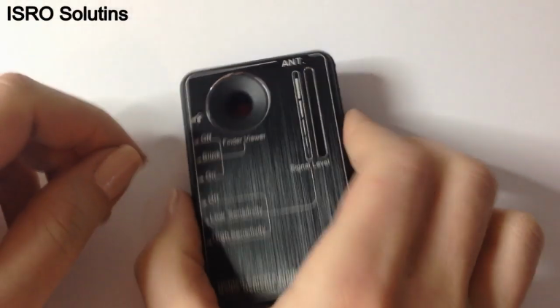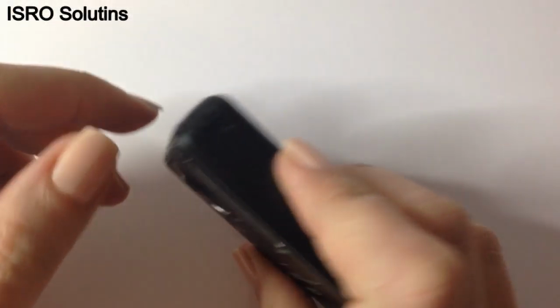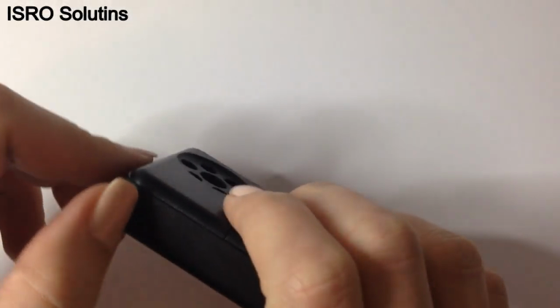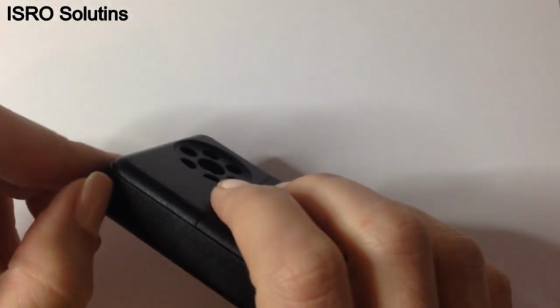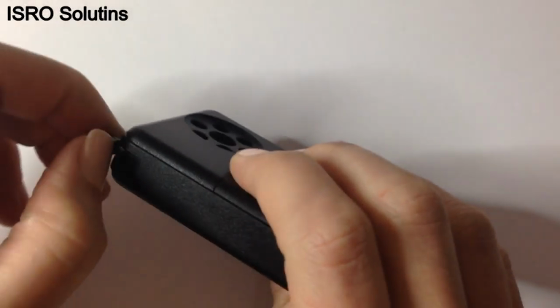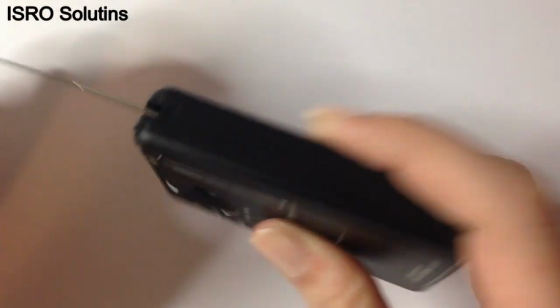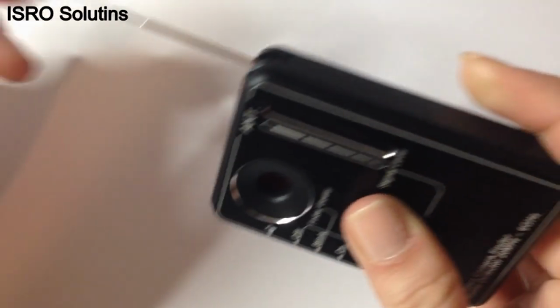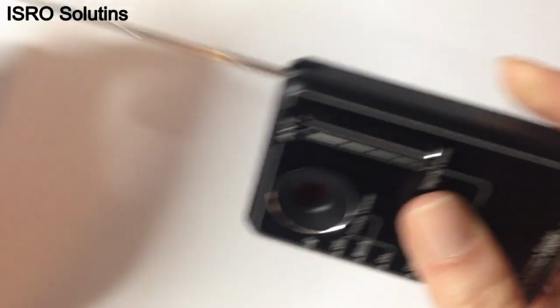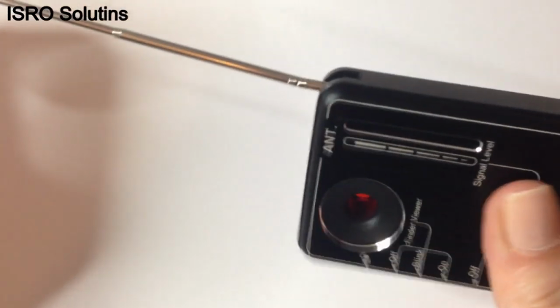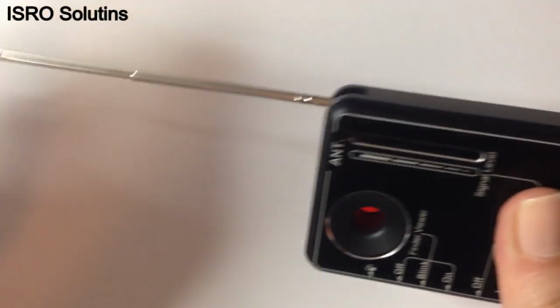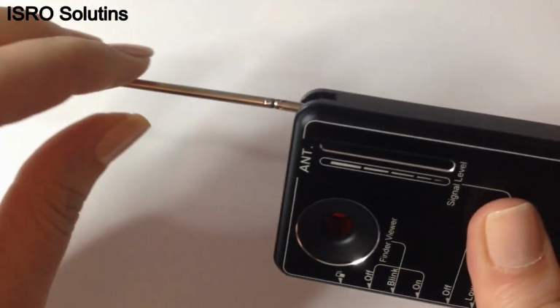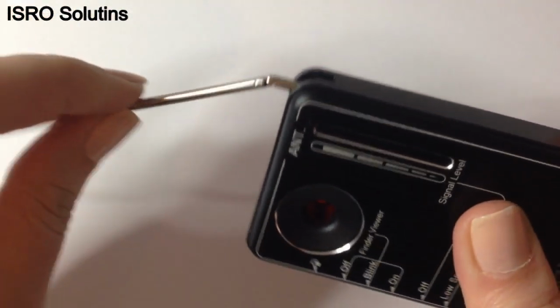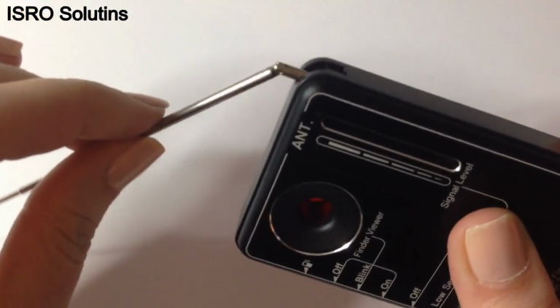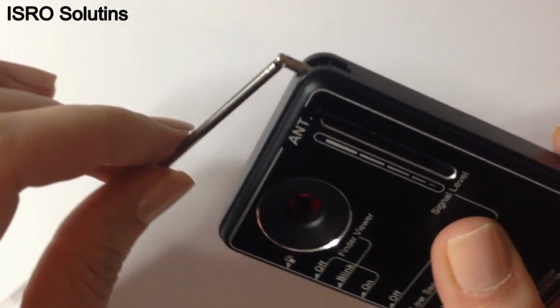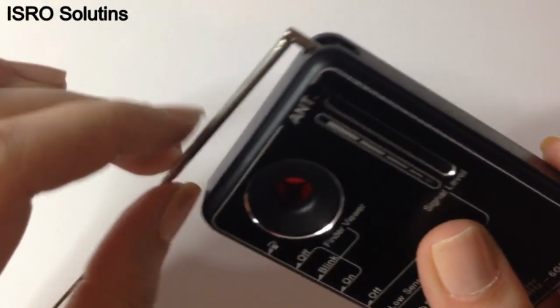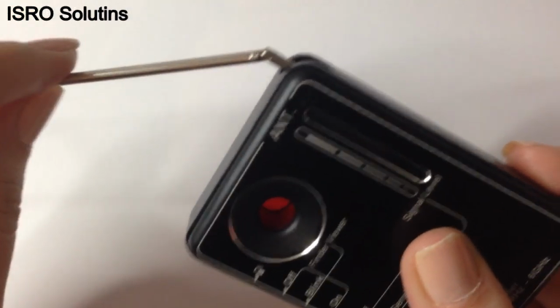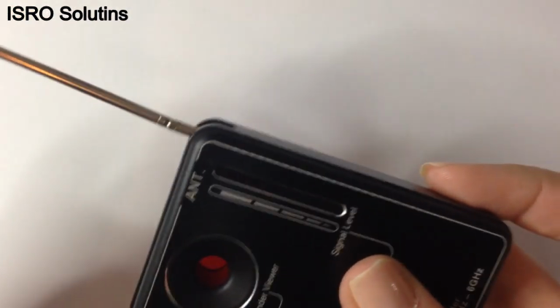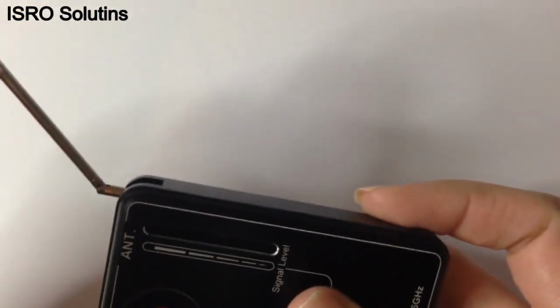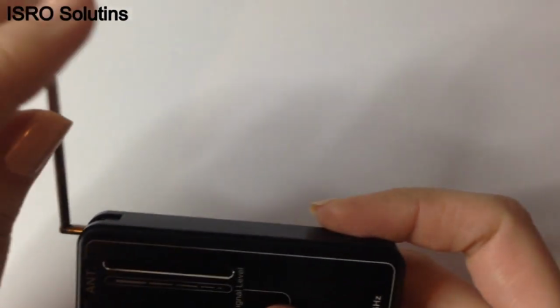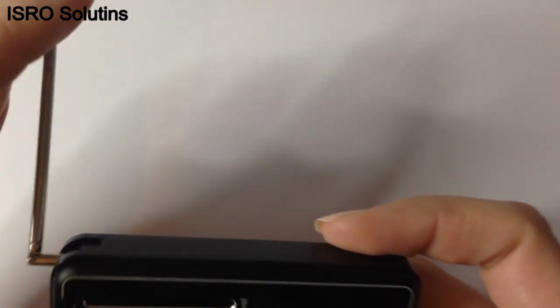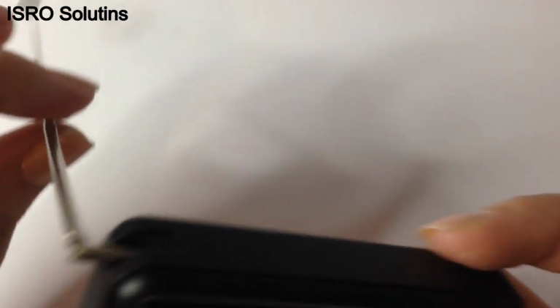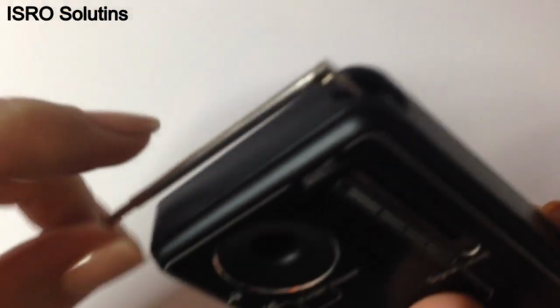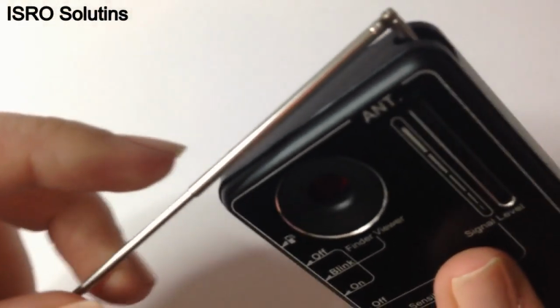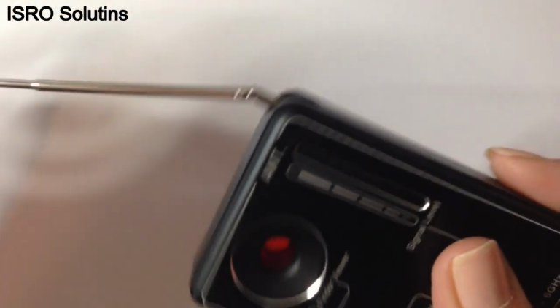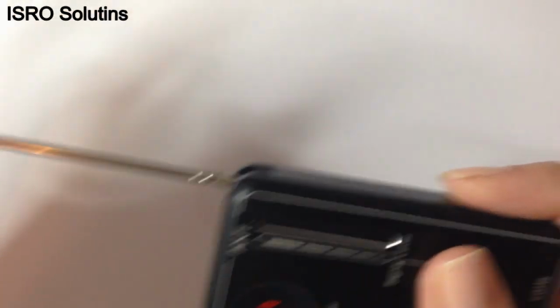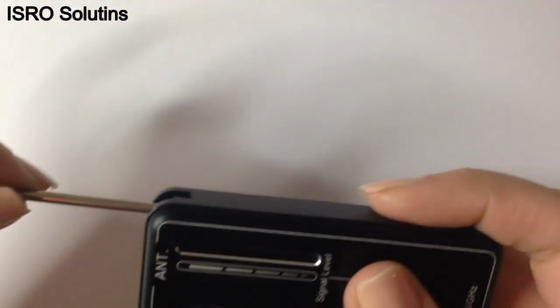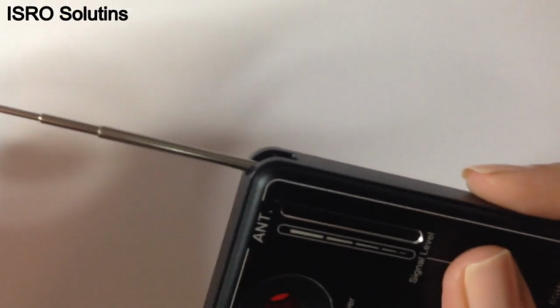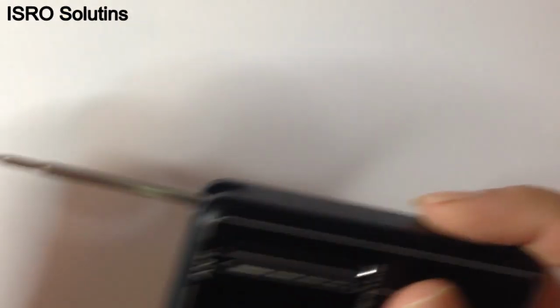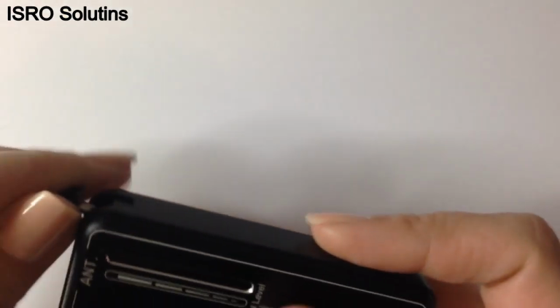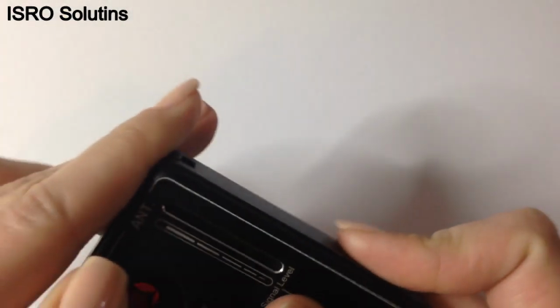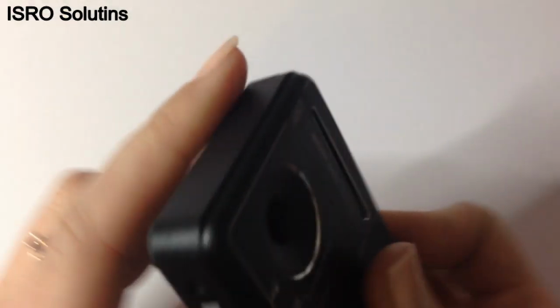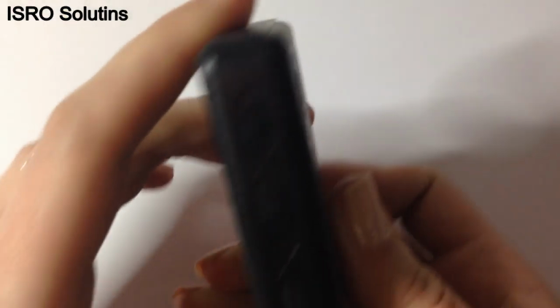Let's take a closer look at the device. At the top, there is the telescopic antenna used to increase the sensitivity of the reception signal over a greater distance. It can be rotated and folded according to the space you want to study.